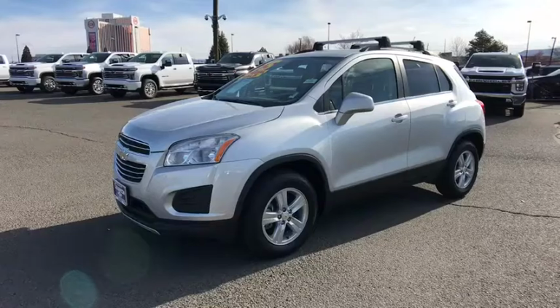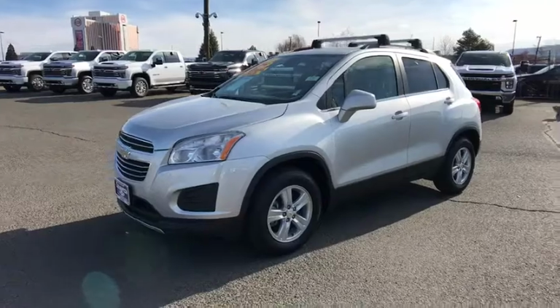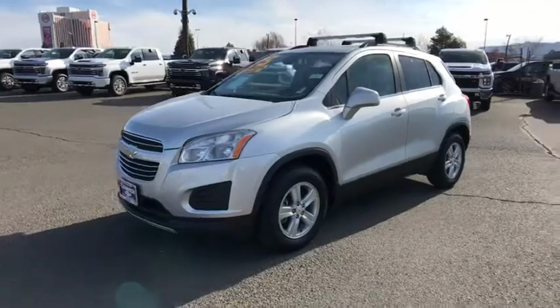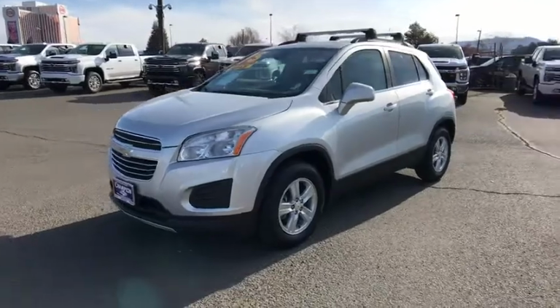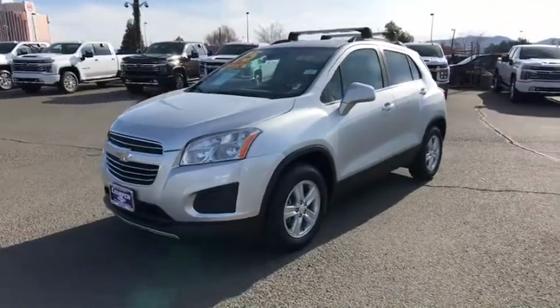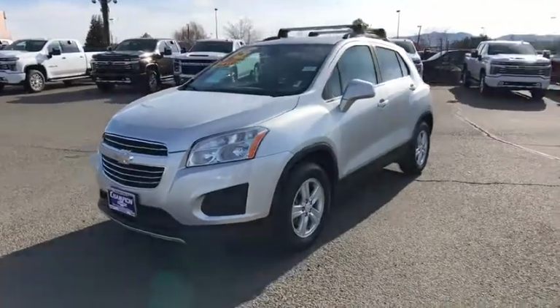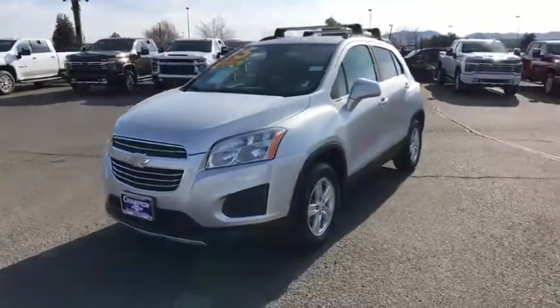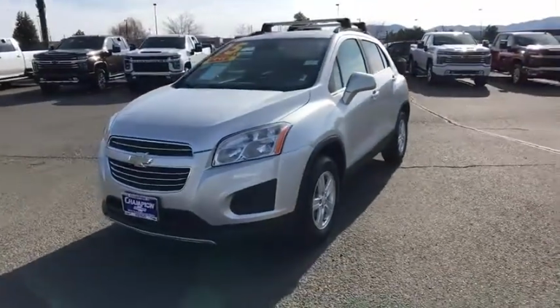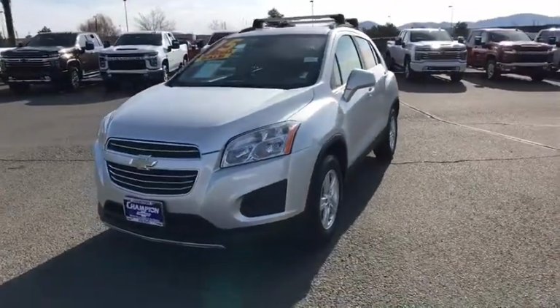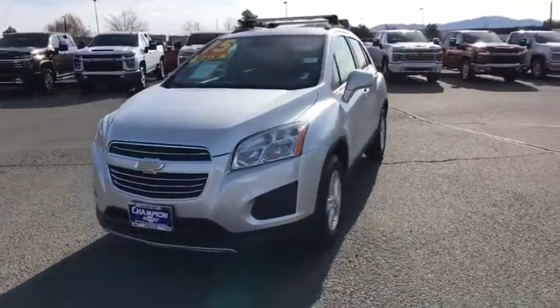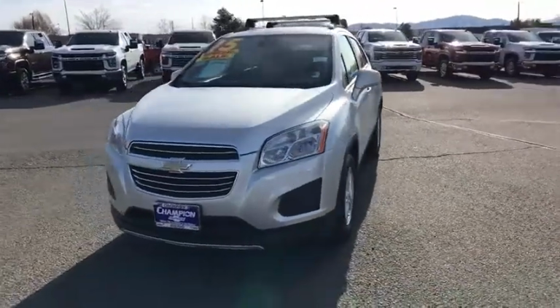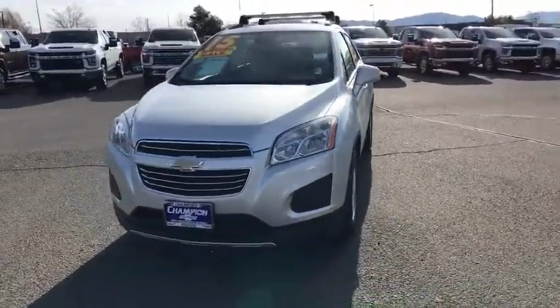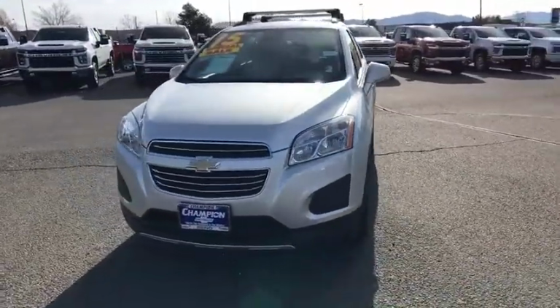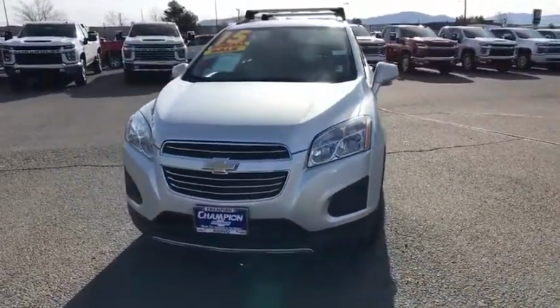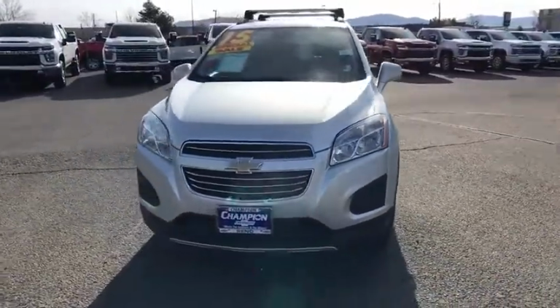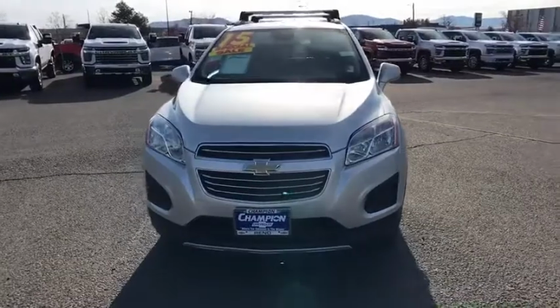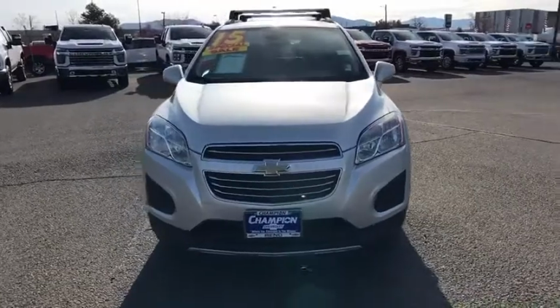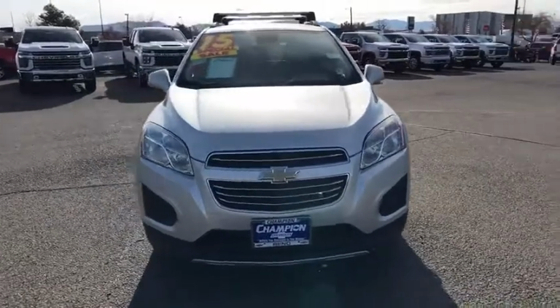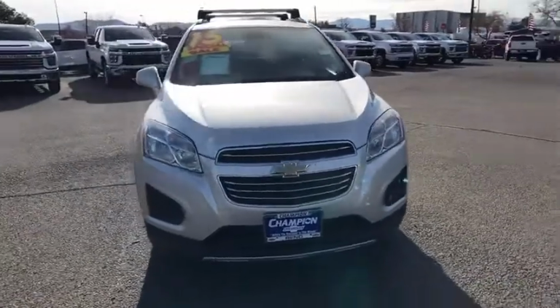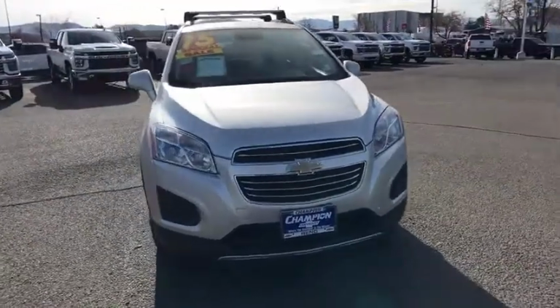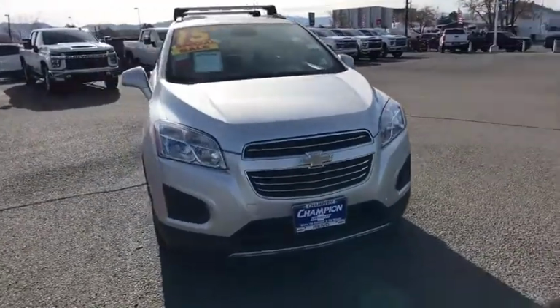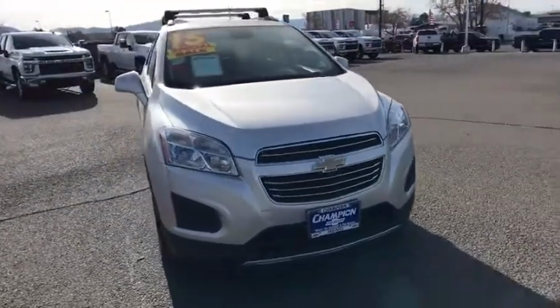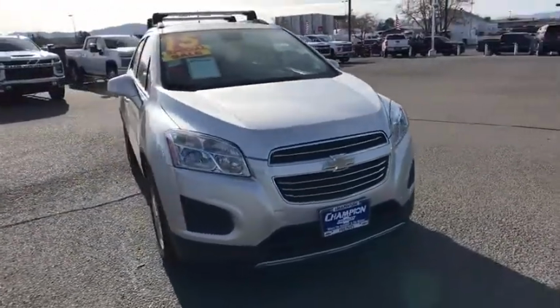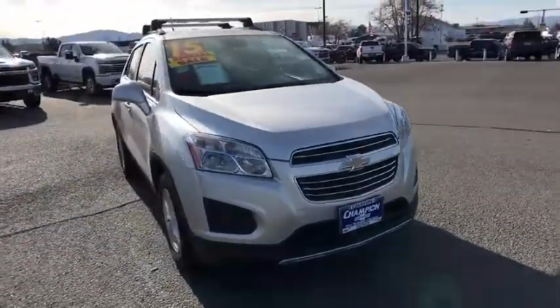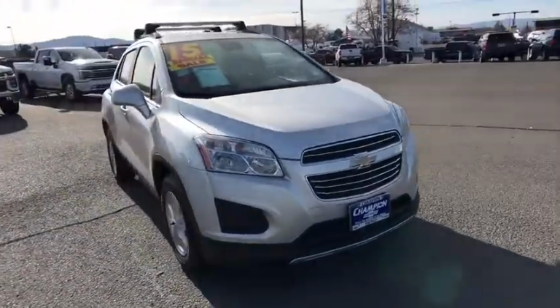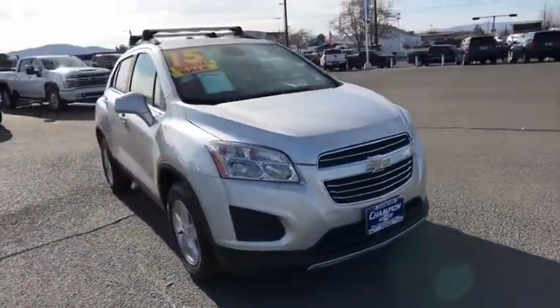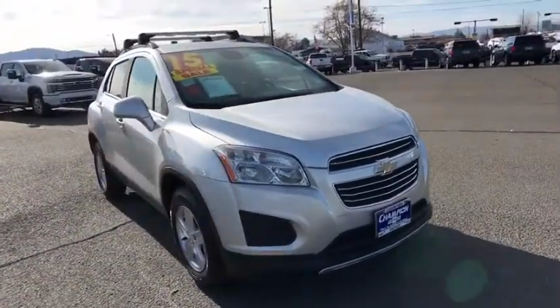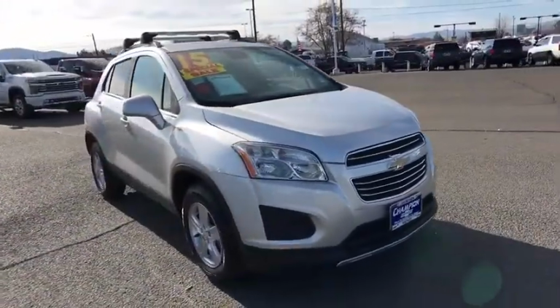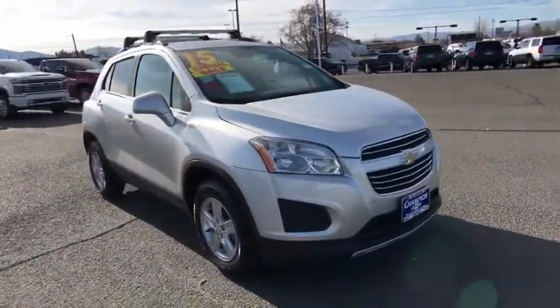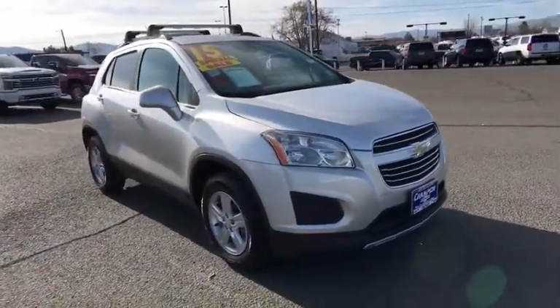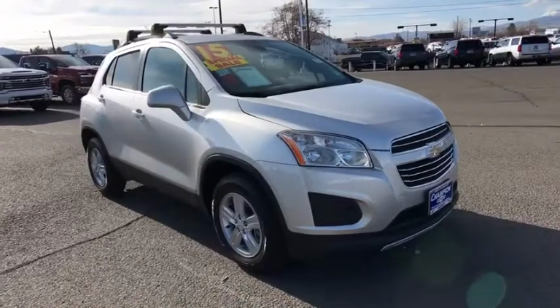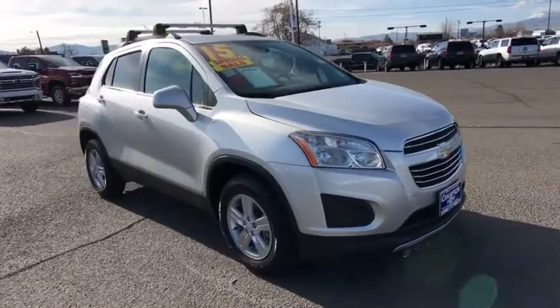Looking for the right vehicle? Check out the 2015 Chevrolet Trax. The Trax is tiny on the outside, but remarkably spacious within. It comes with a clean and modern interior.